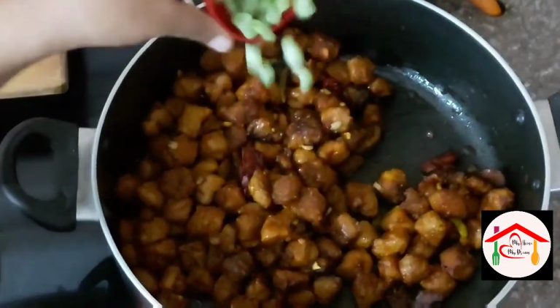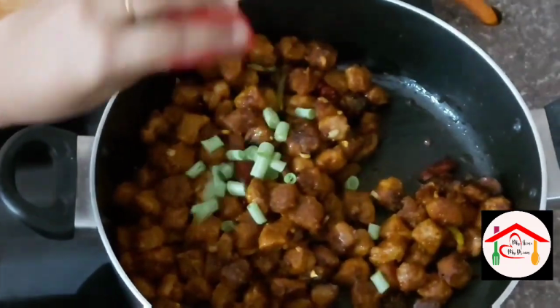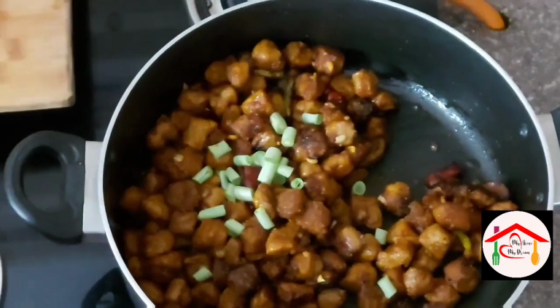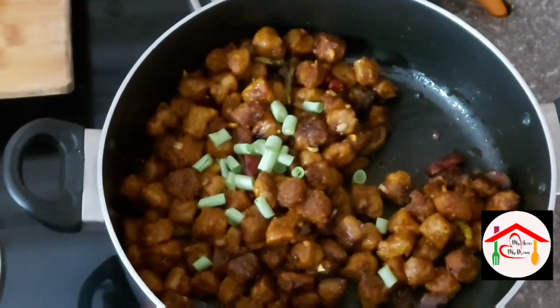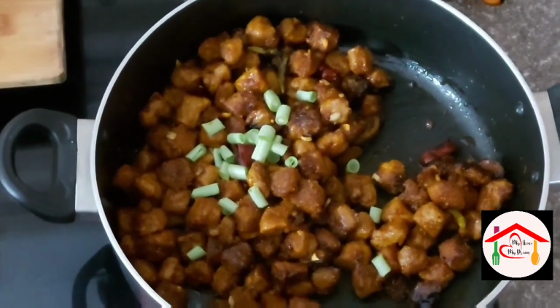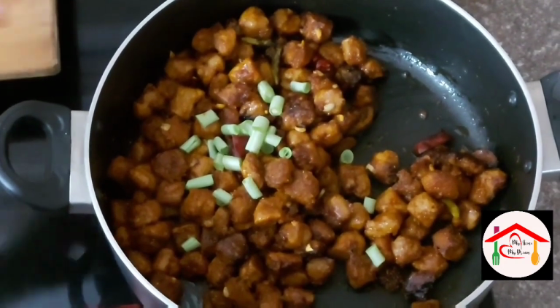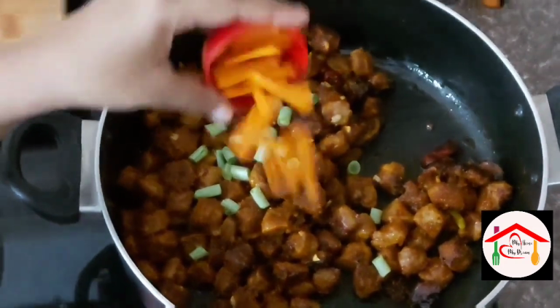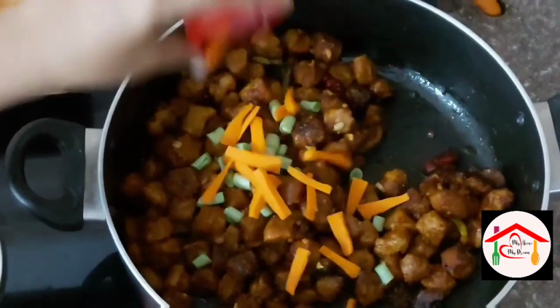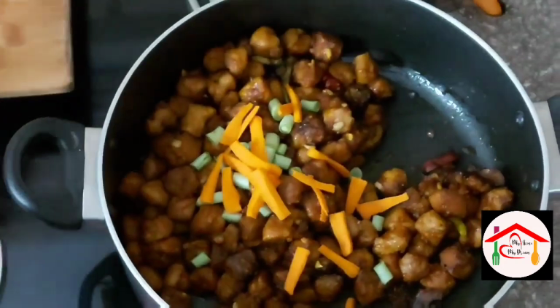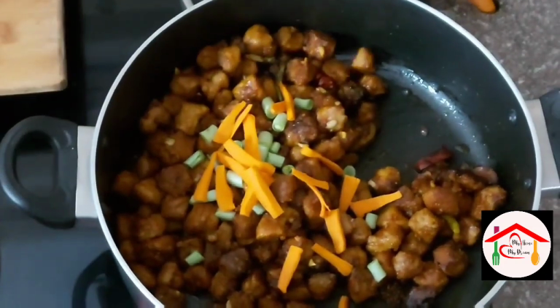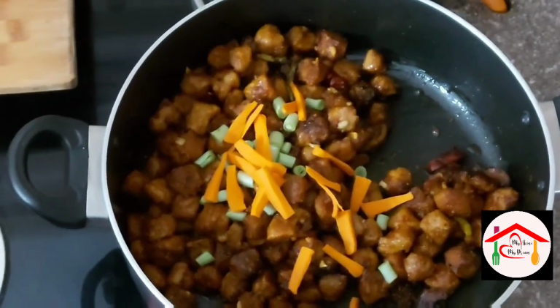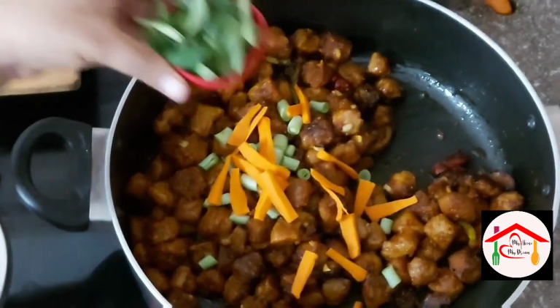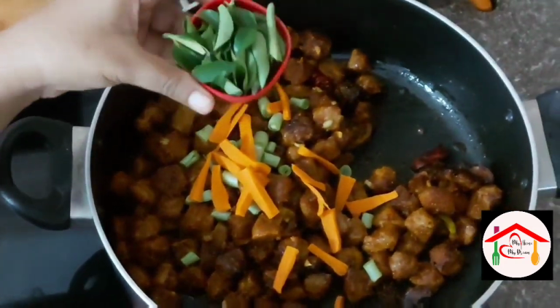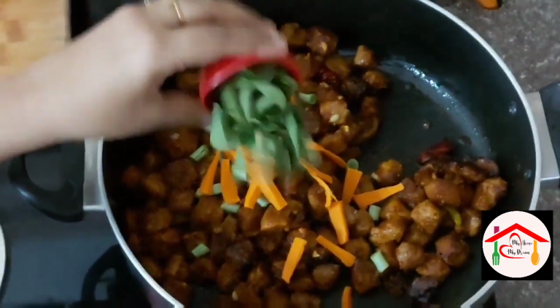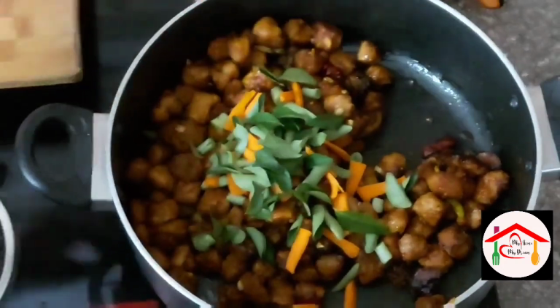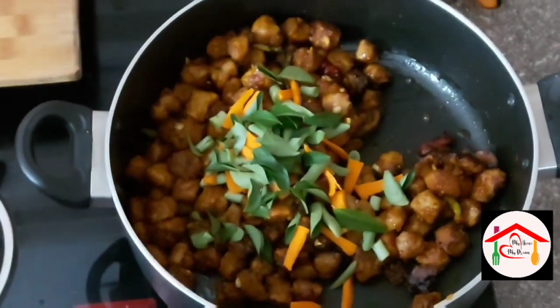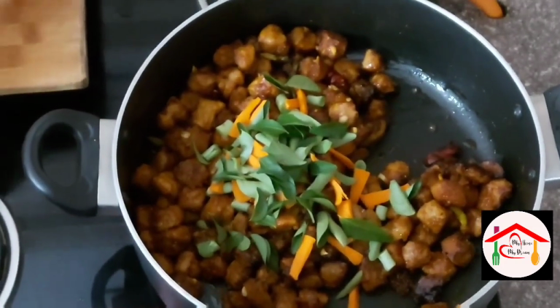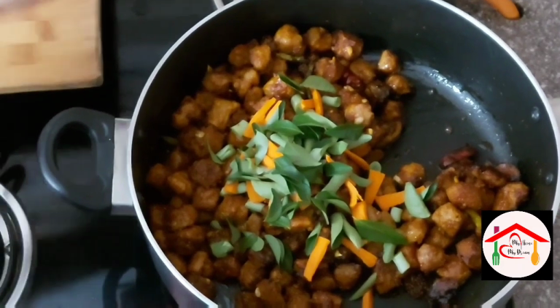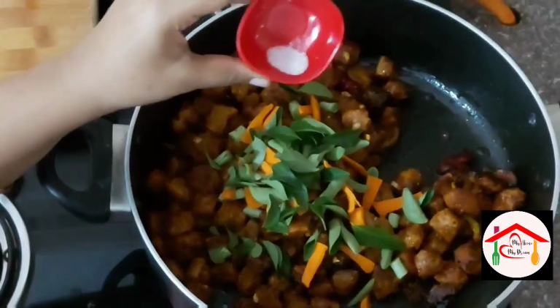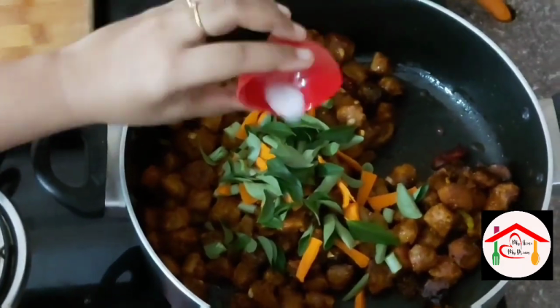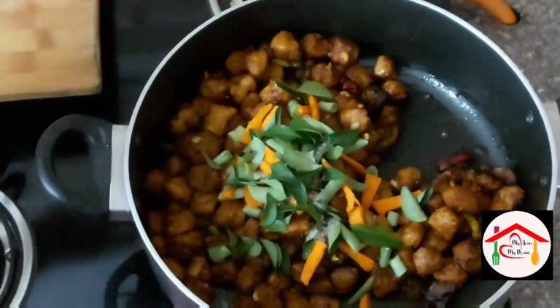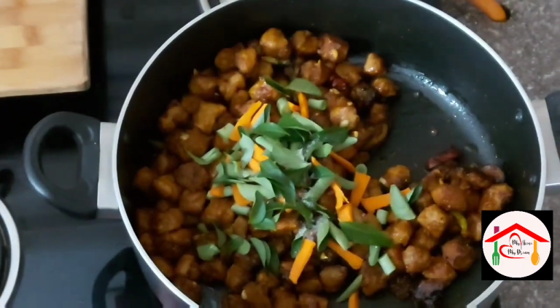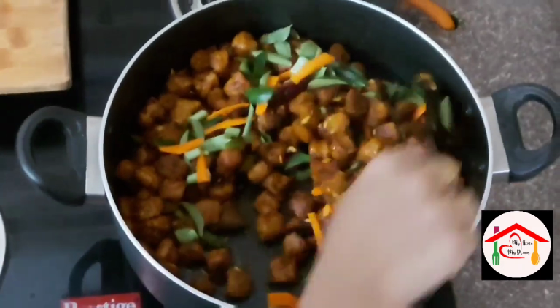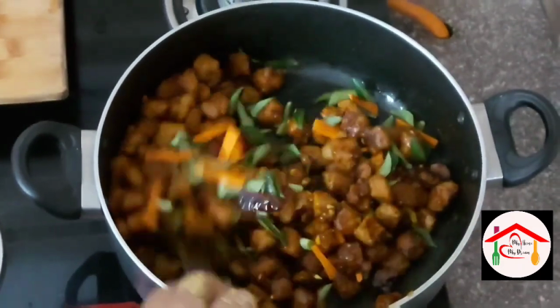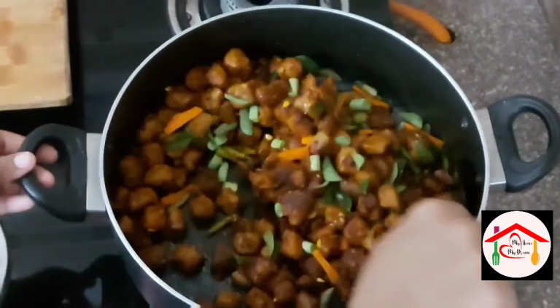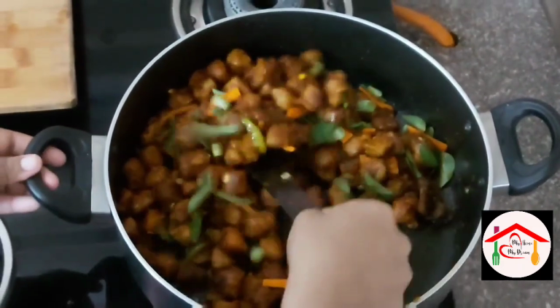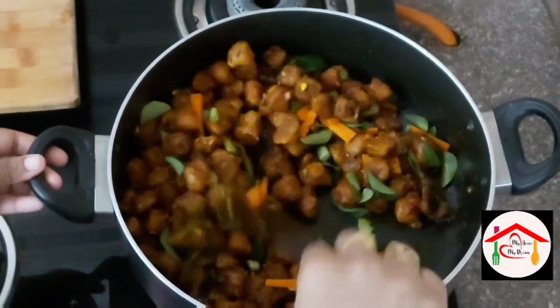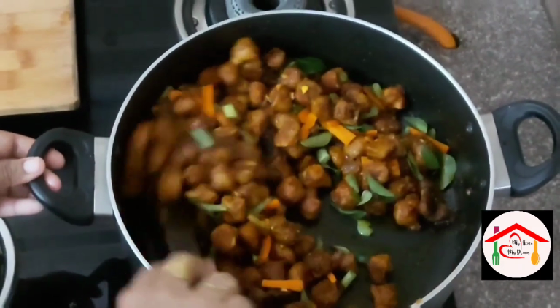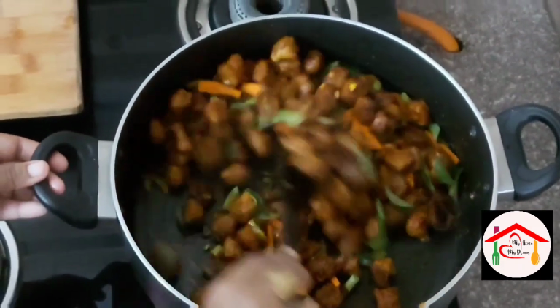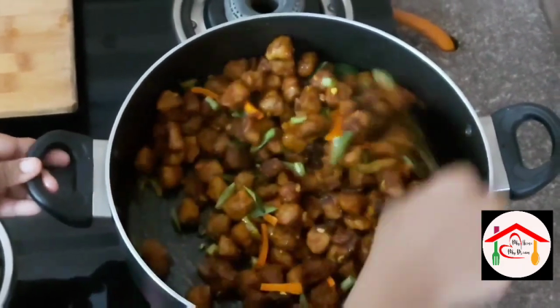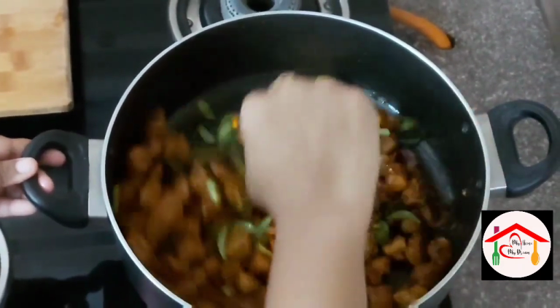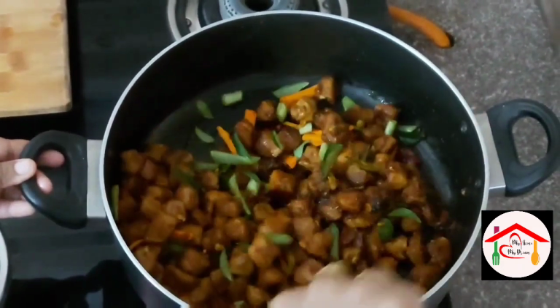Add the beans, carrots, and curry leaves. Finally, add china salt — this is called Ajinomoto.